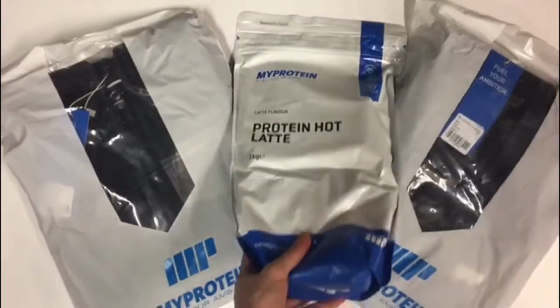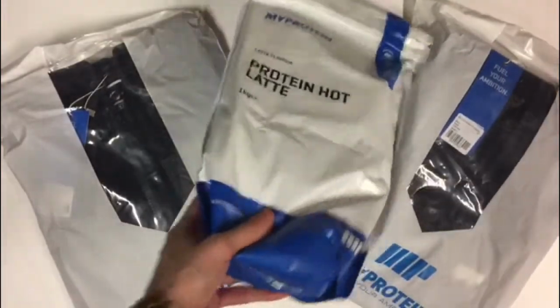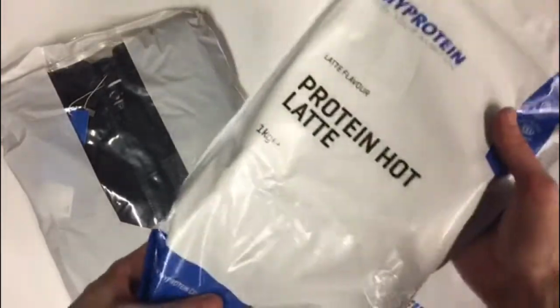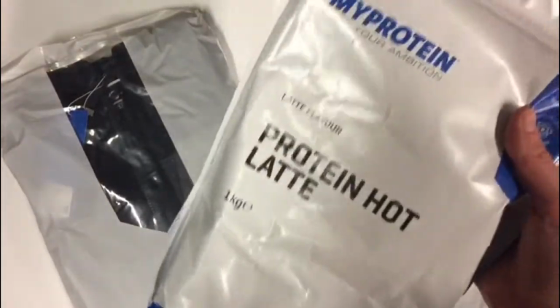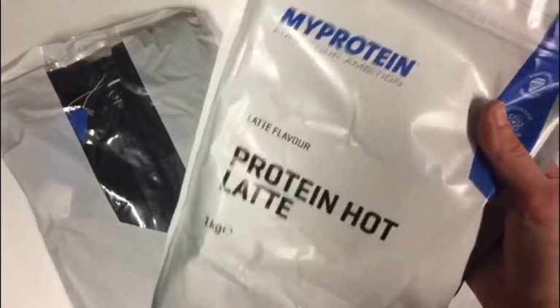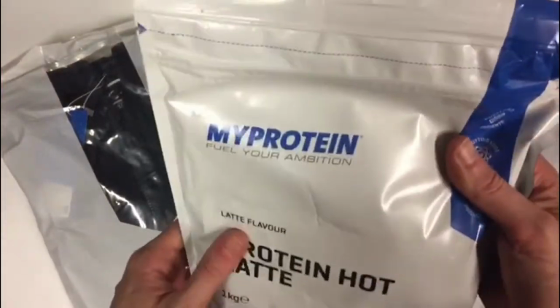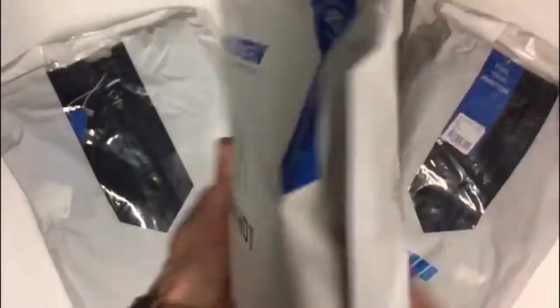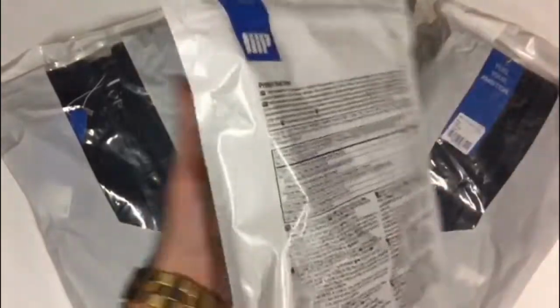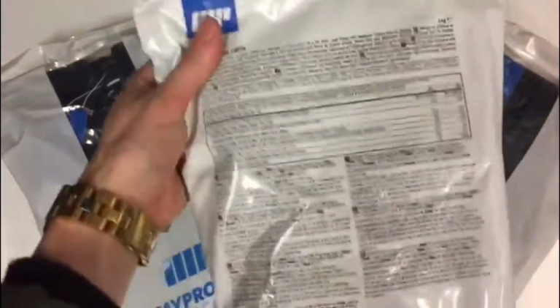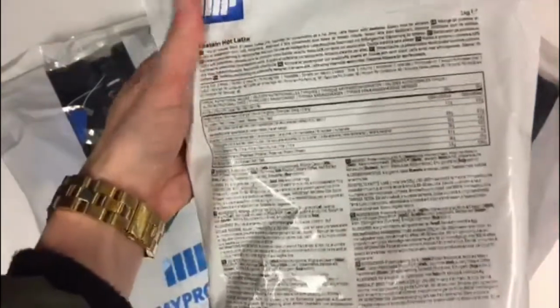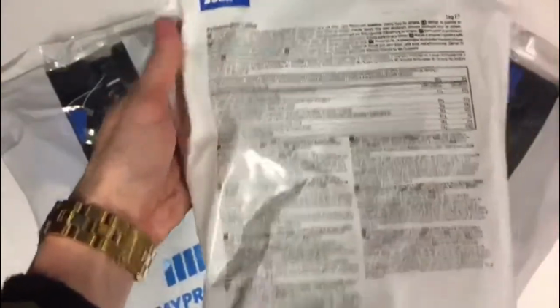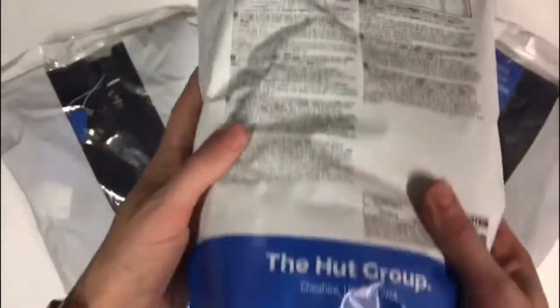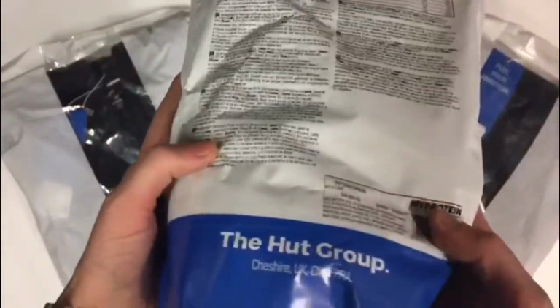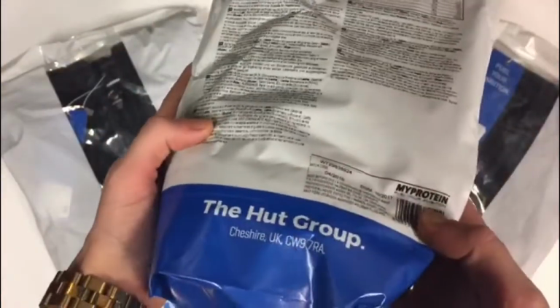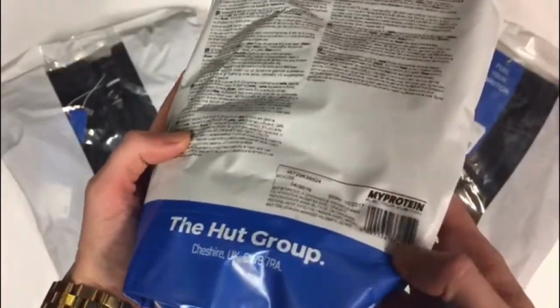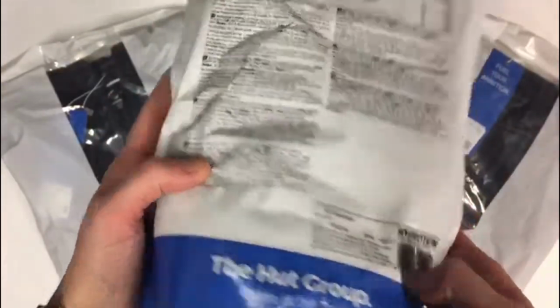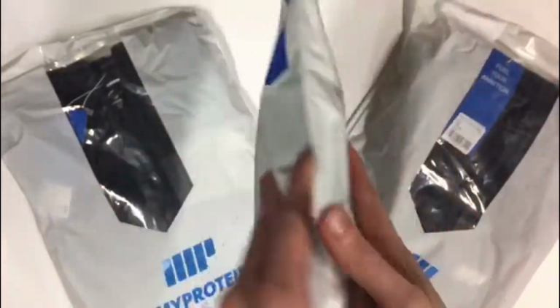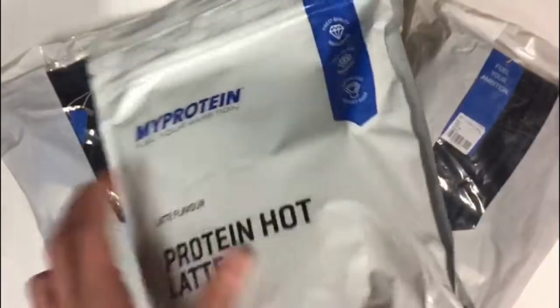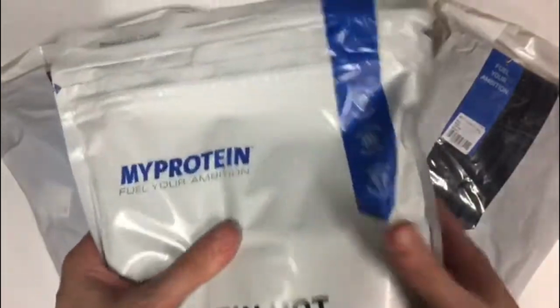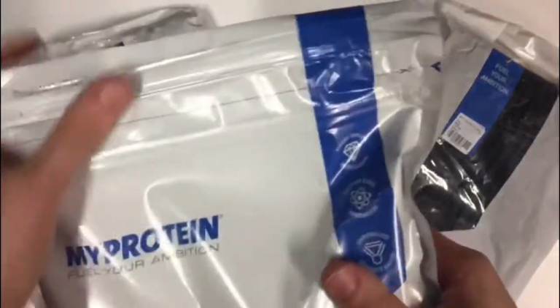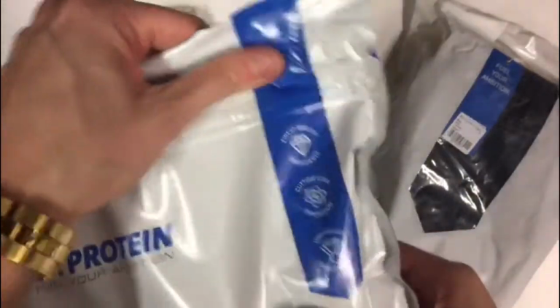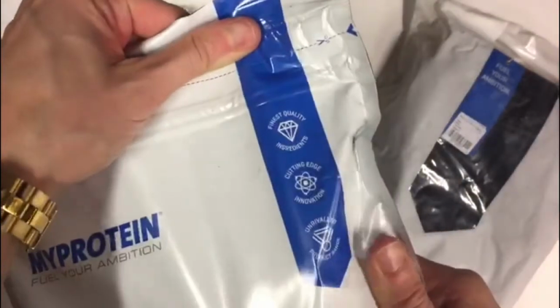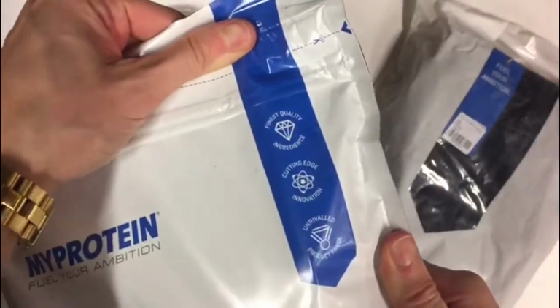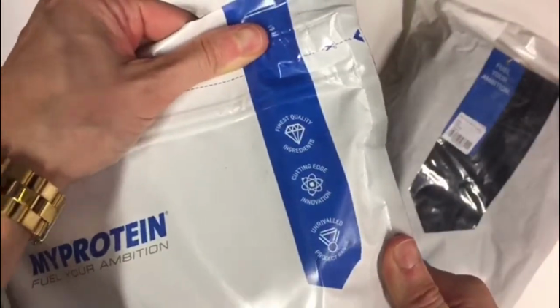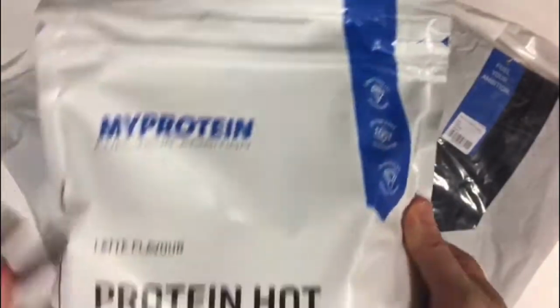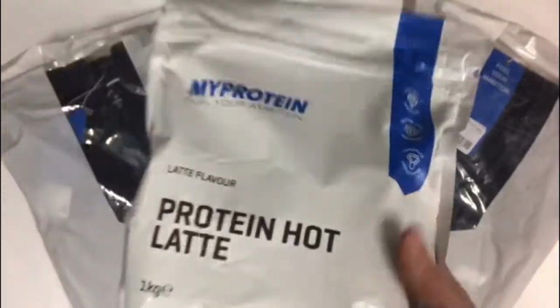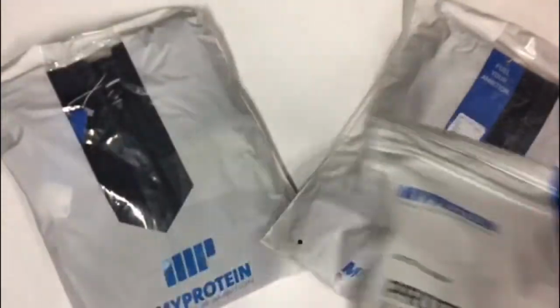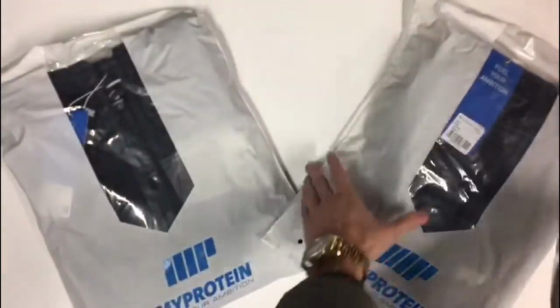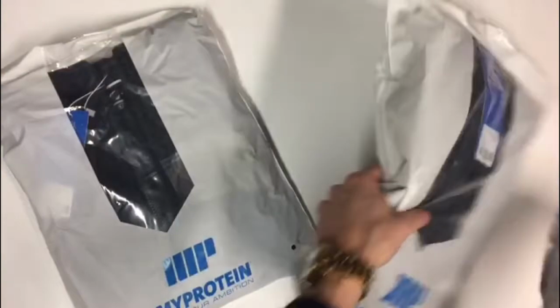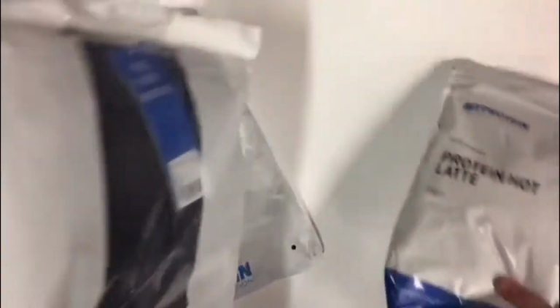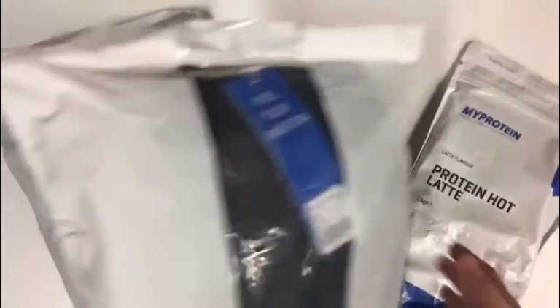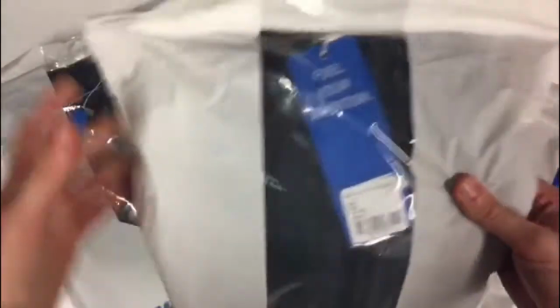So first off, I got this hot latte. I love lattes, I love cappuccinos, I love hot drinks, so I wanted to try and see if I liked this. And it was also only about 10 to 12 euro.